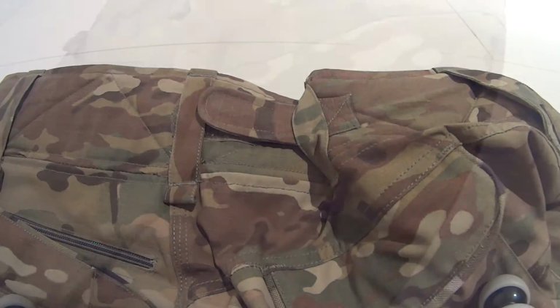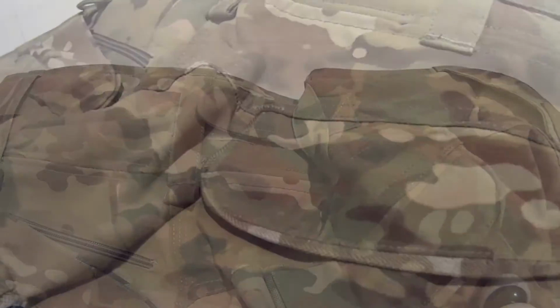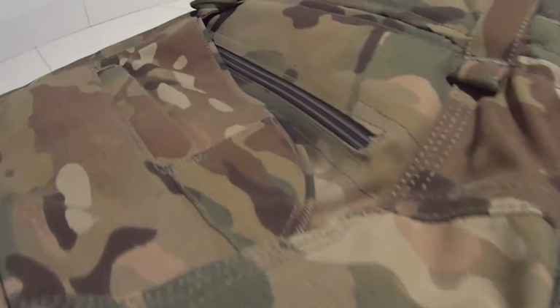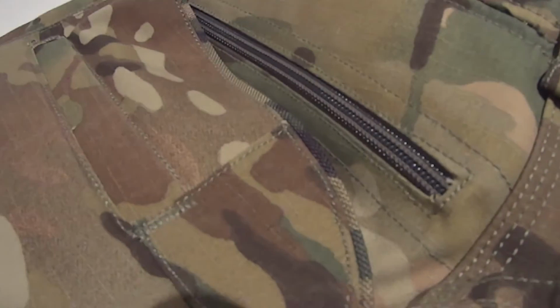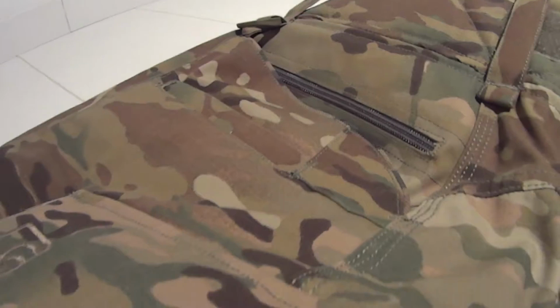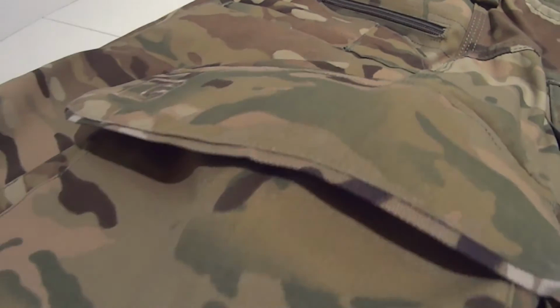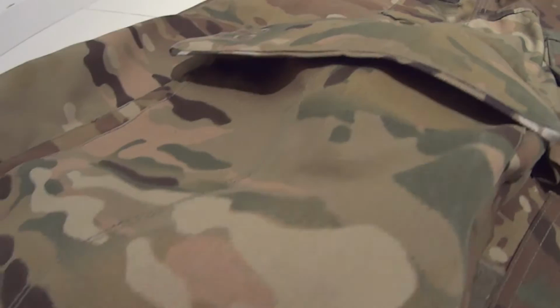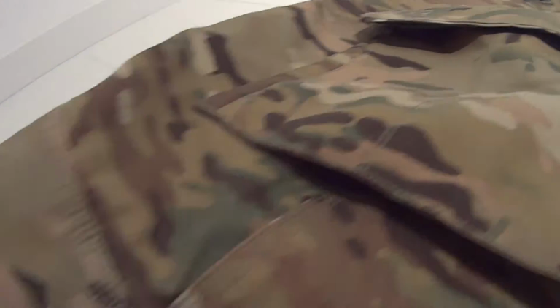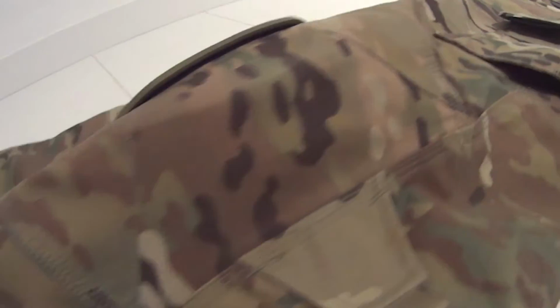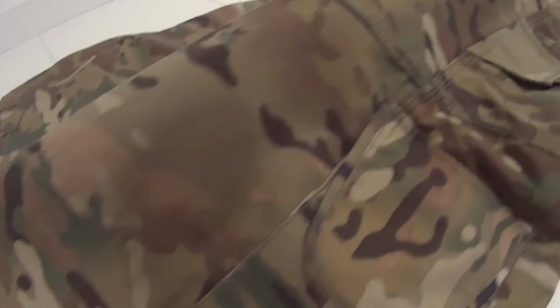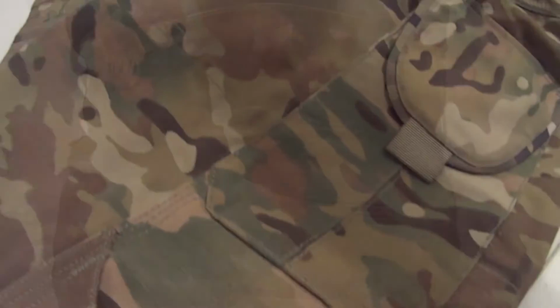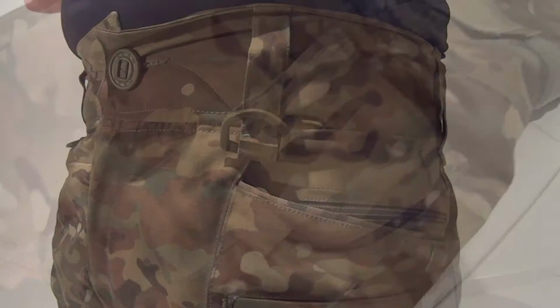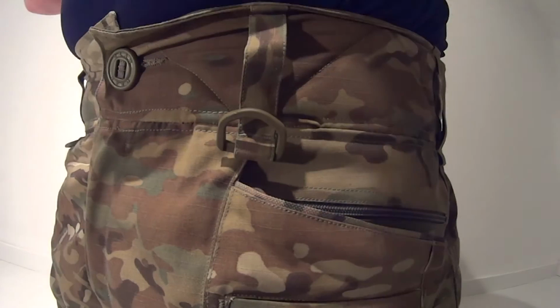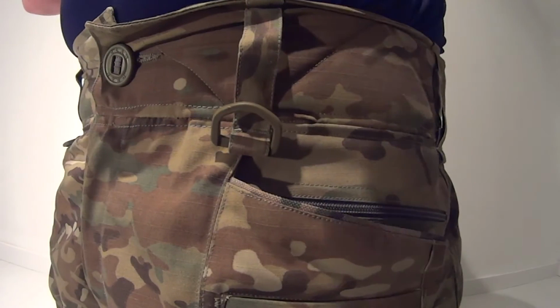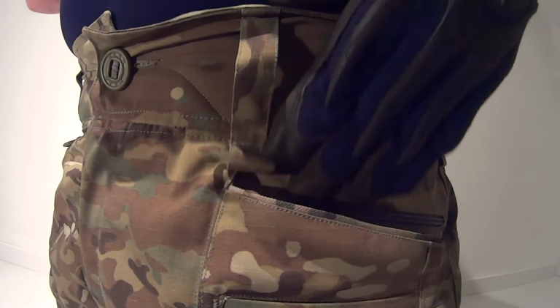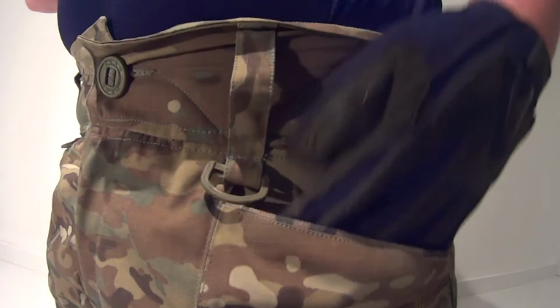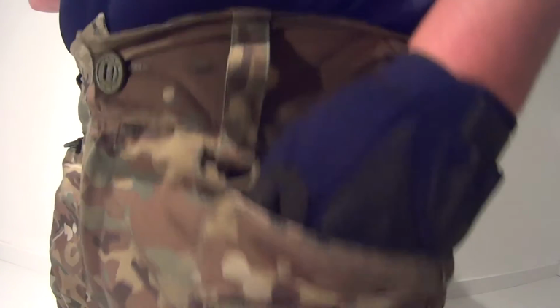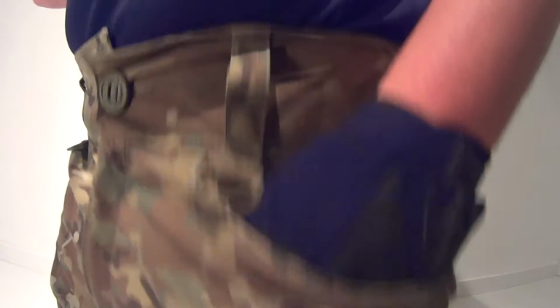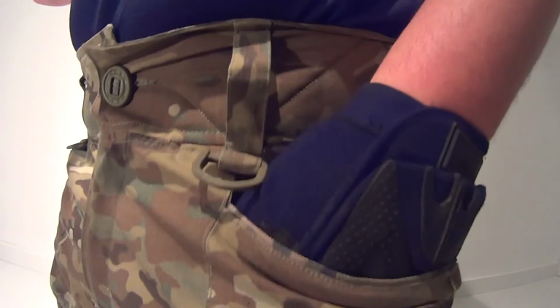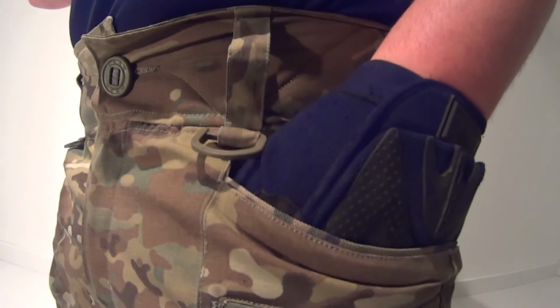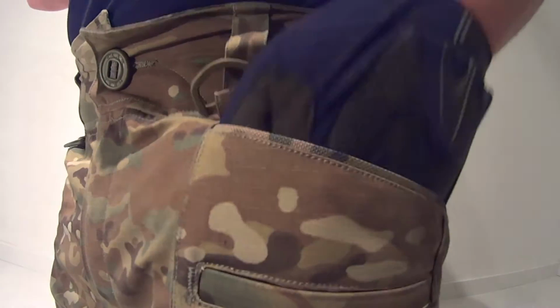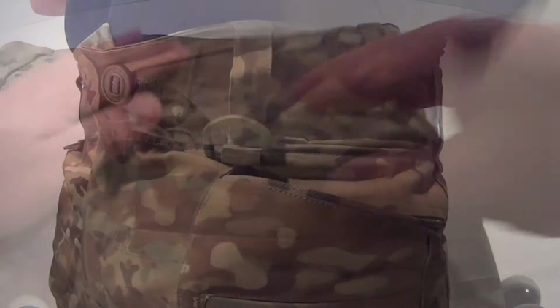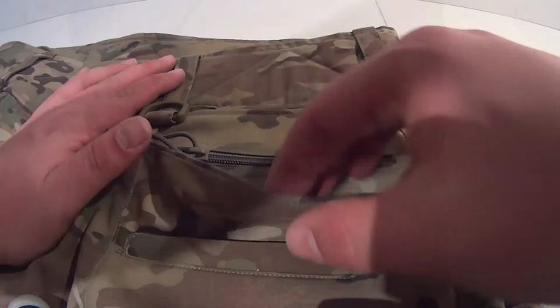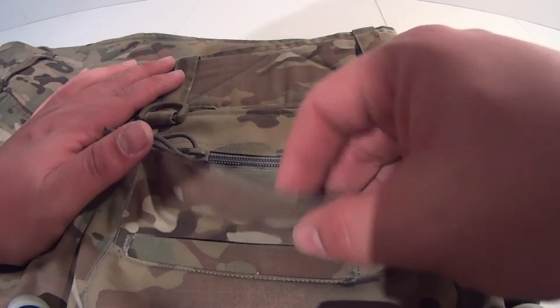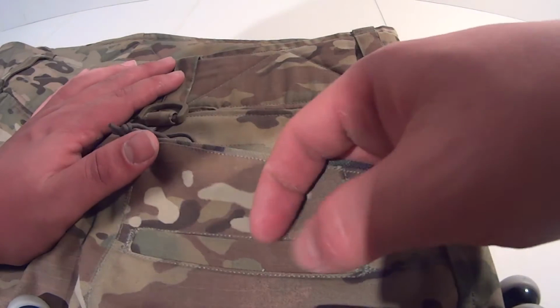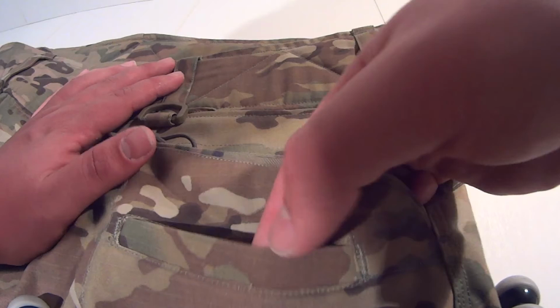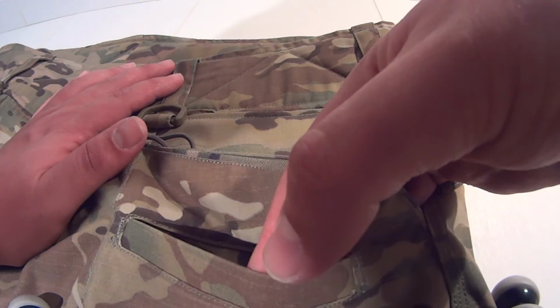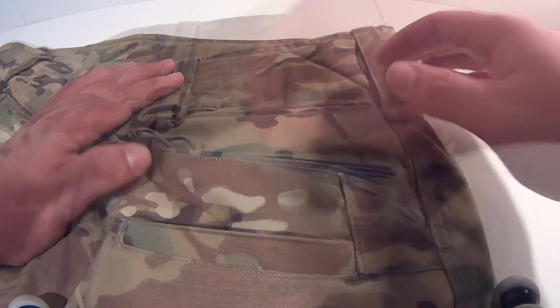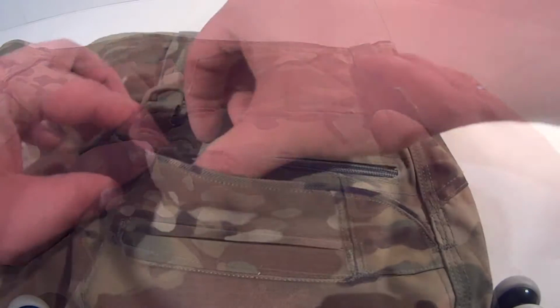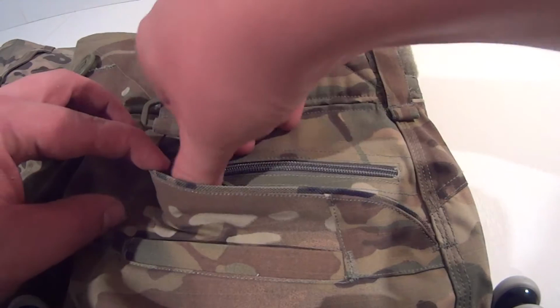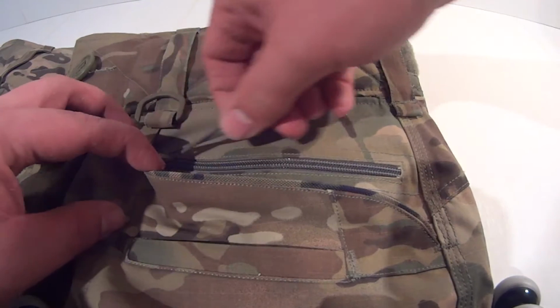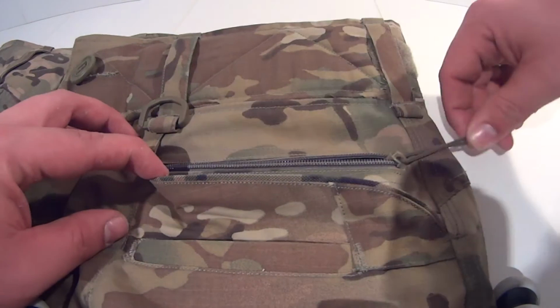The high amount of pockets on the pants is amazing. The triple front pockets are designed in such a way that they allow easy access even when wearing gloves. There are two normal pockets and one pocket that's opened and closed by a zipper.